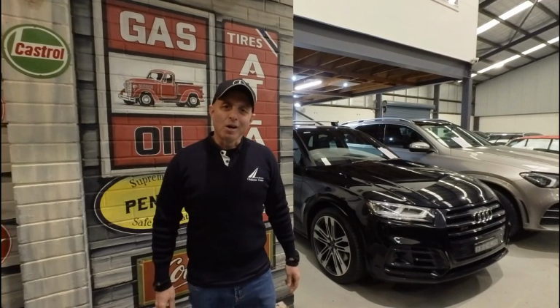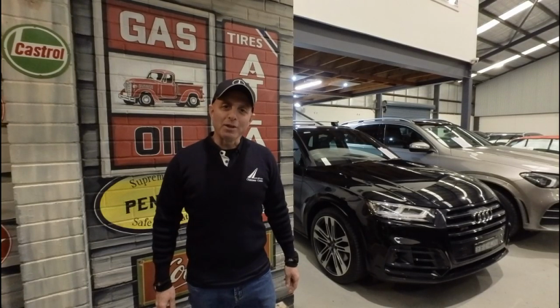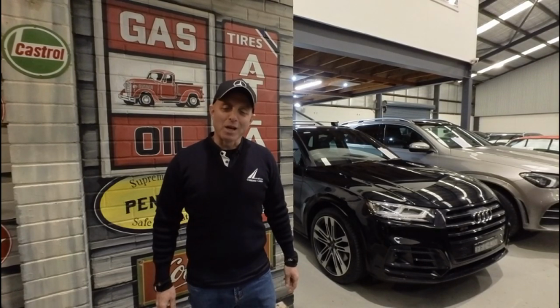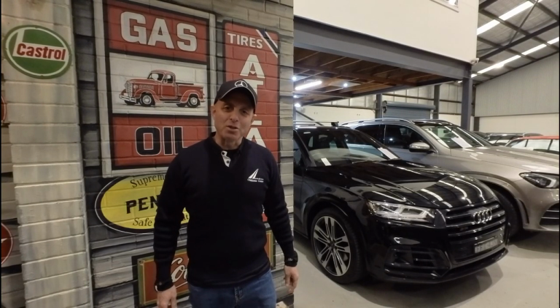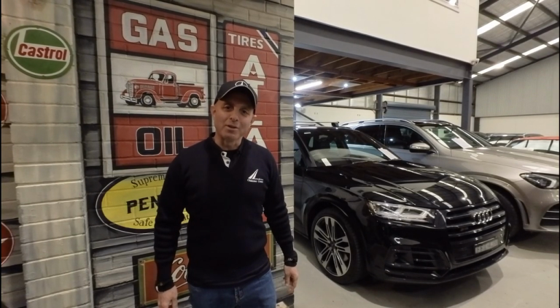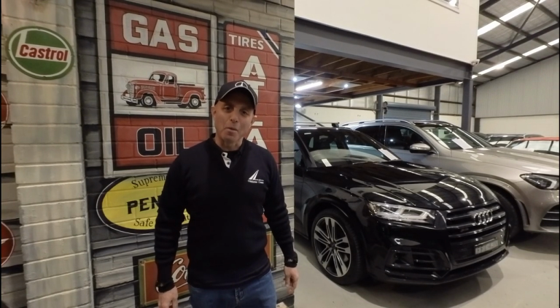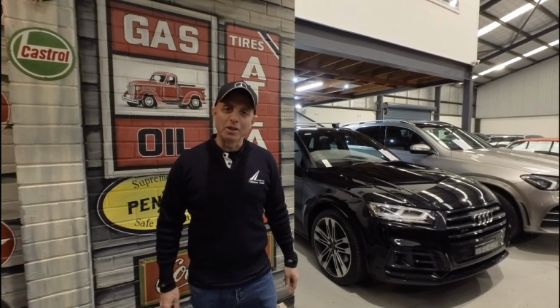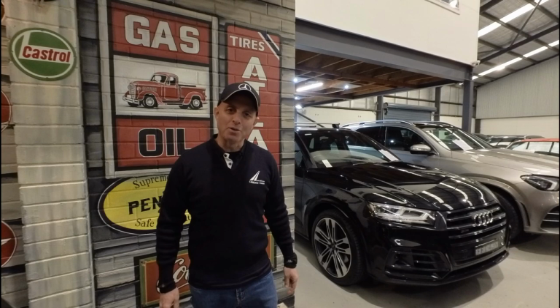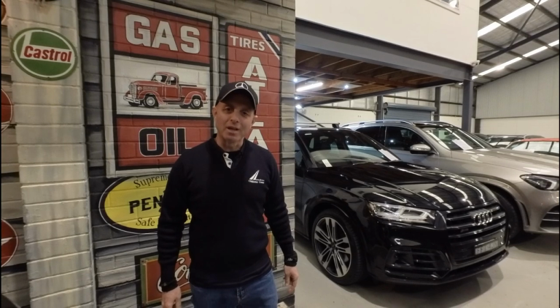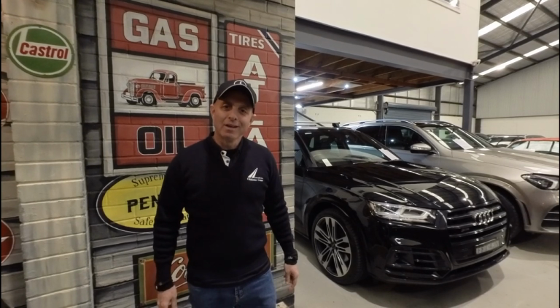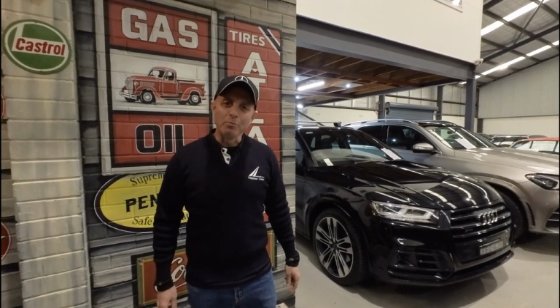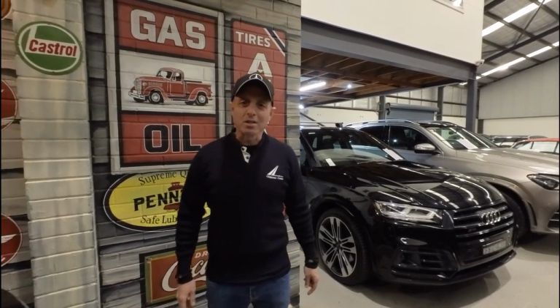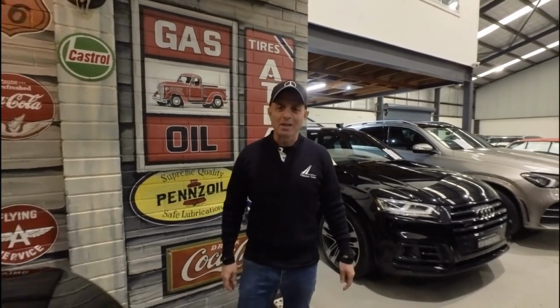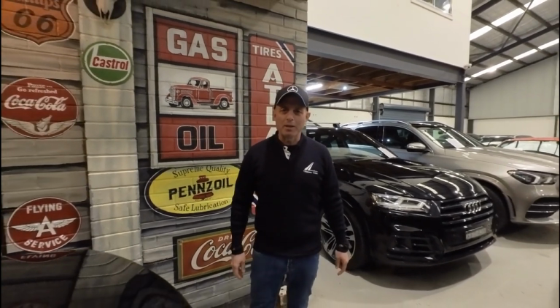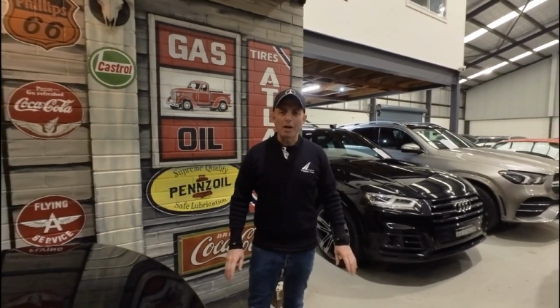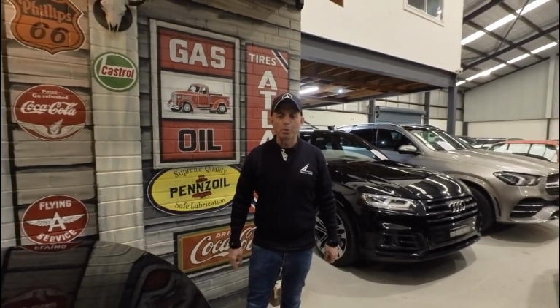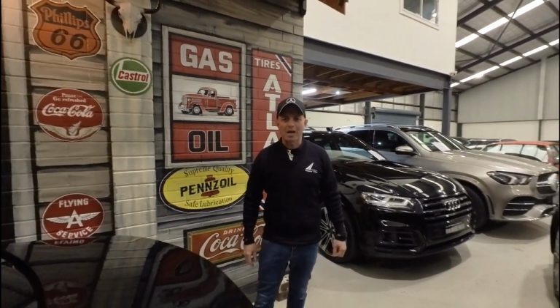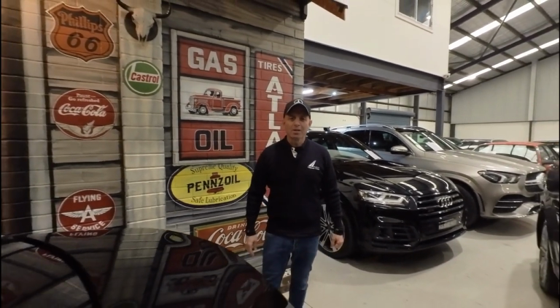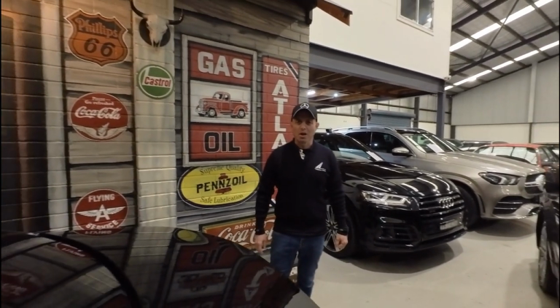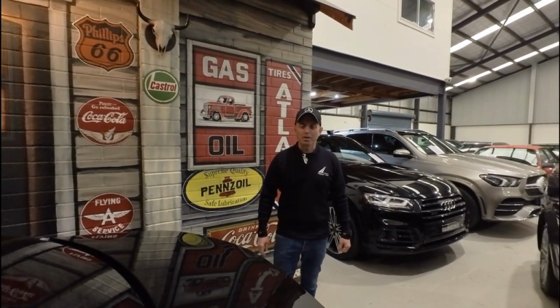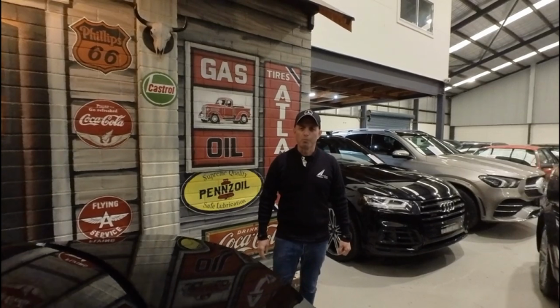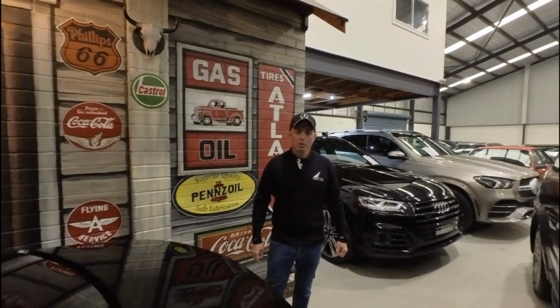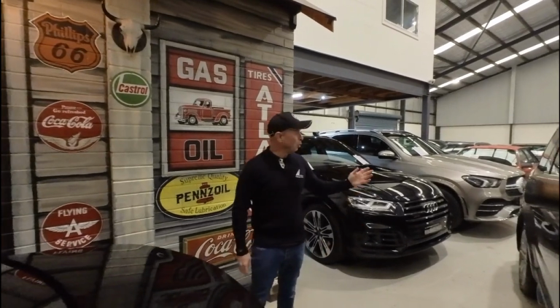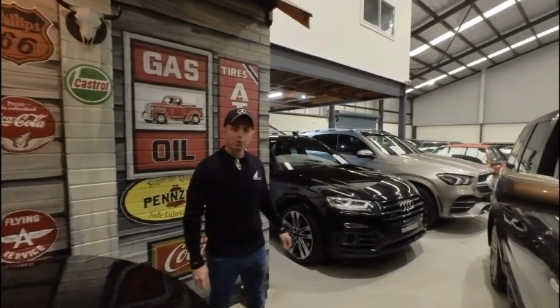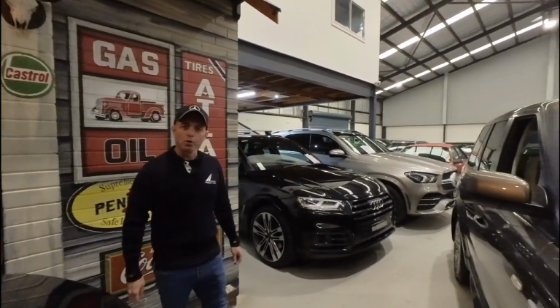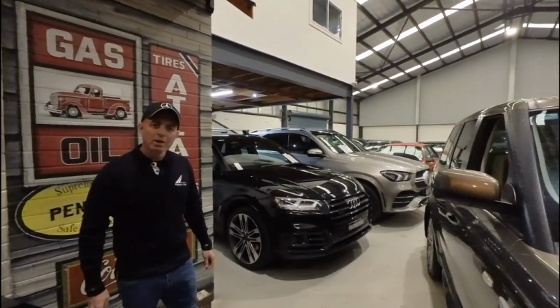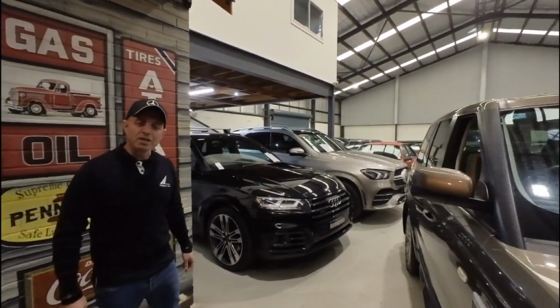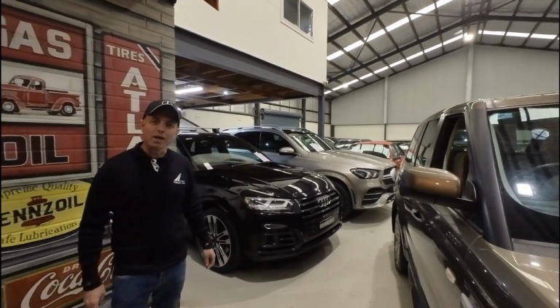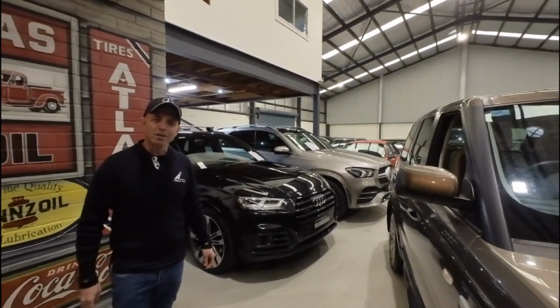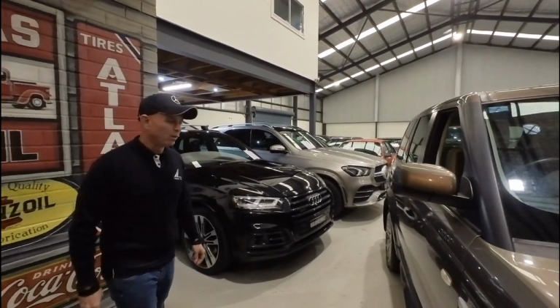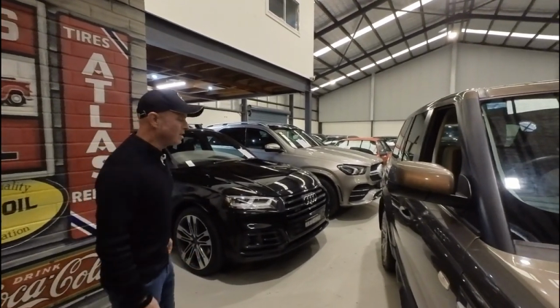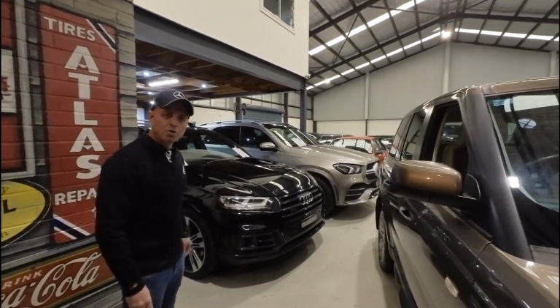Hi everybody, my name is Richard Simons. I'm the owner here at the Old Timer Centre. We've been buying and selling Mercedes-Benz and all other European cars since 1994. We've got a beautiful indoor showroom here in the centre of Greater Sydney, really easy to get to.